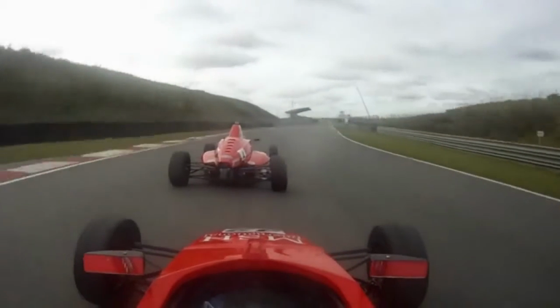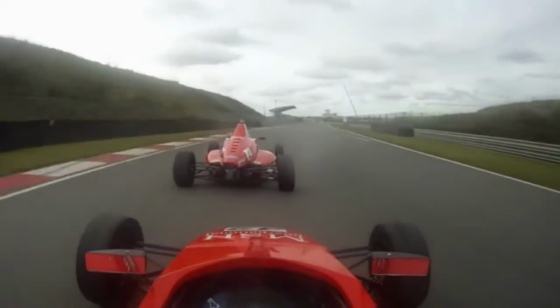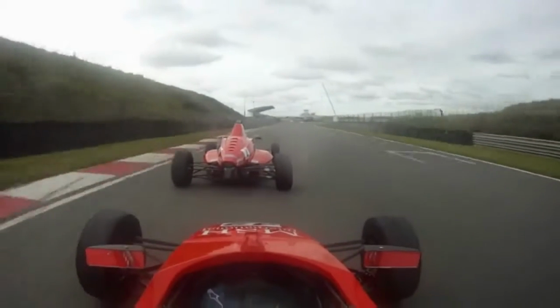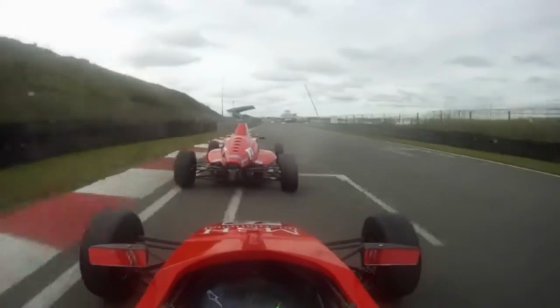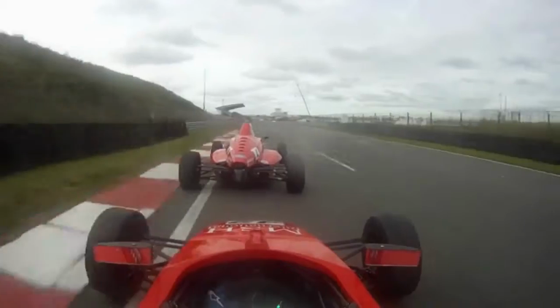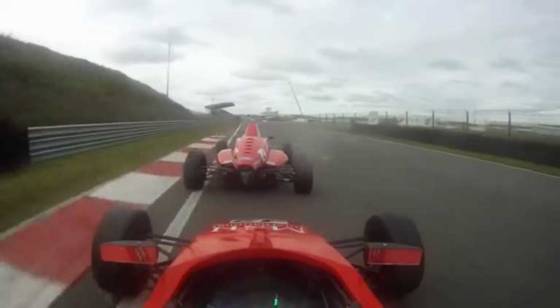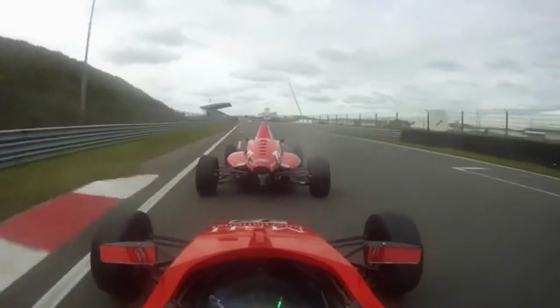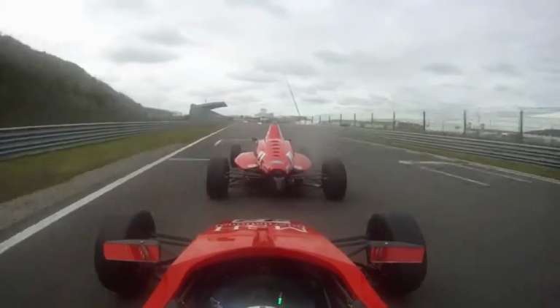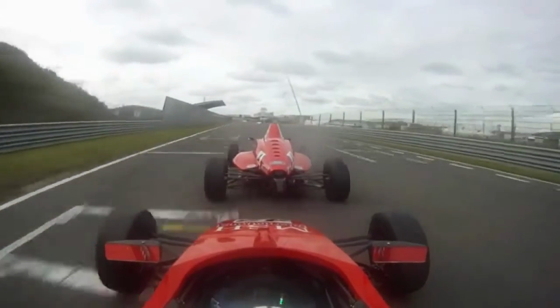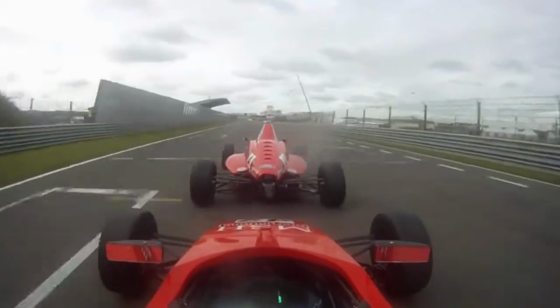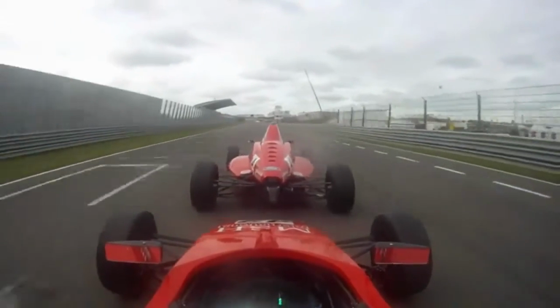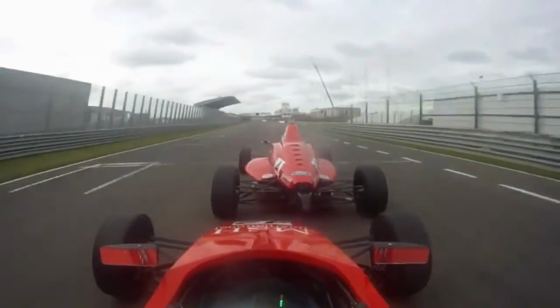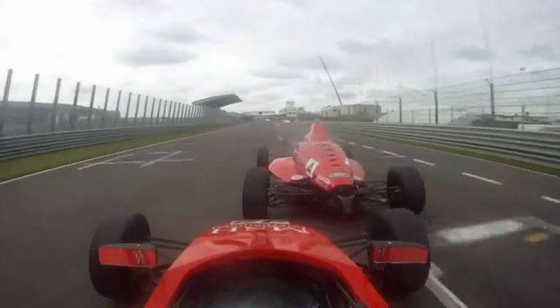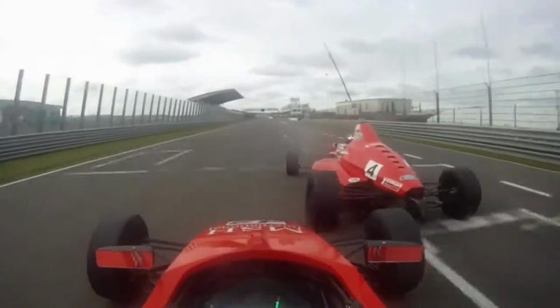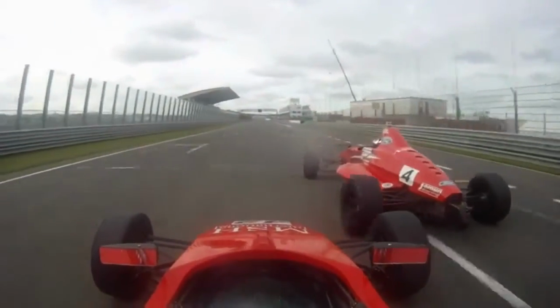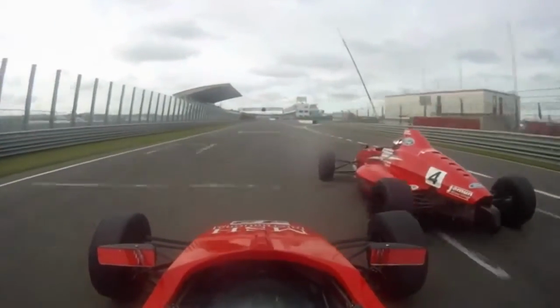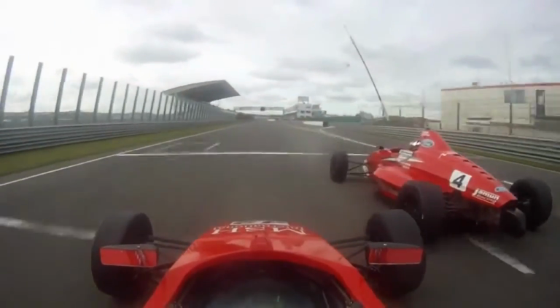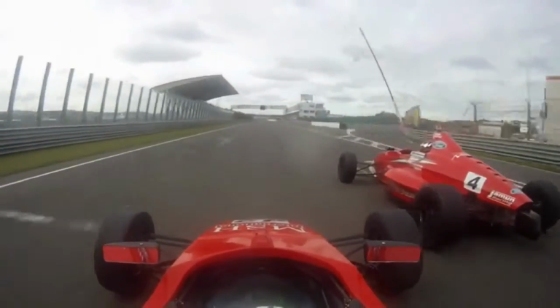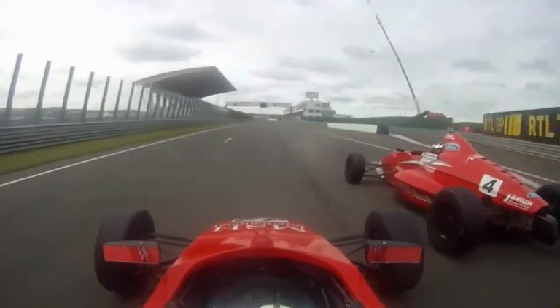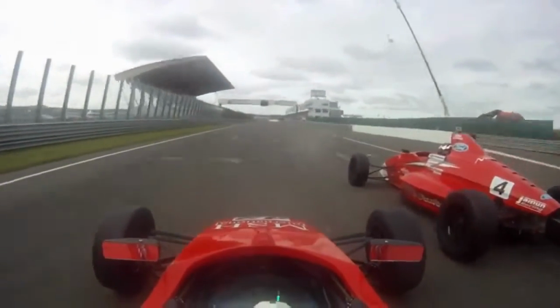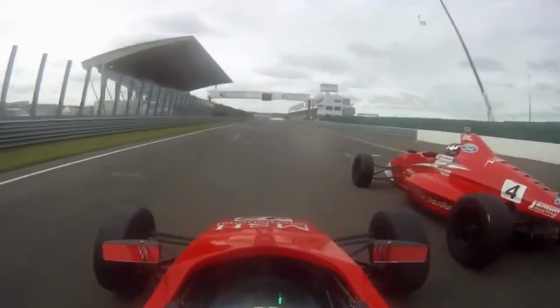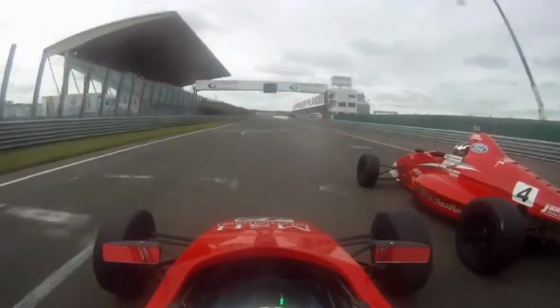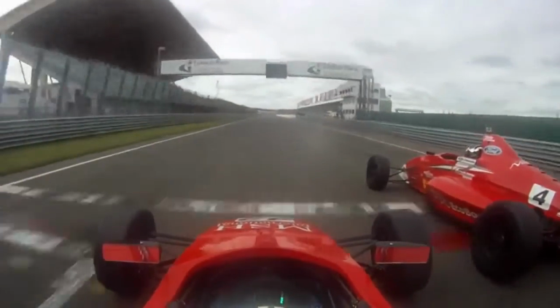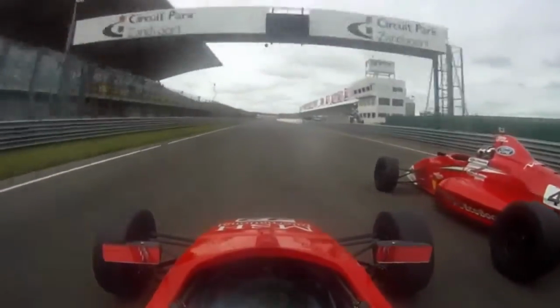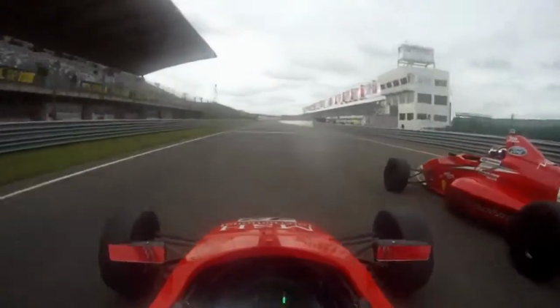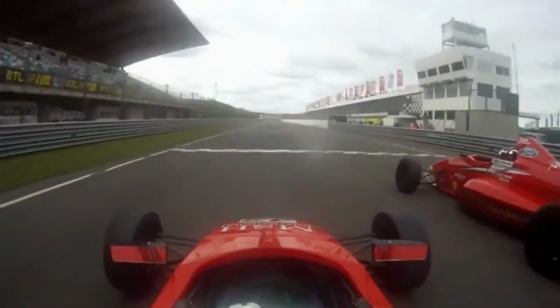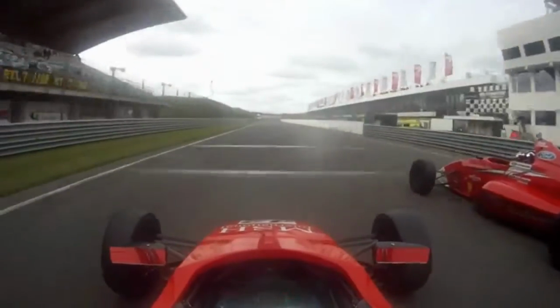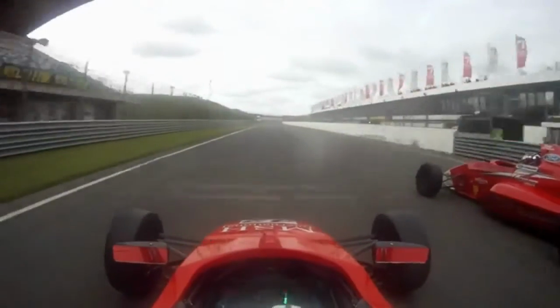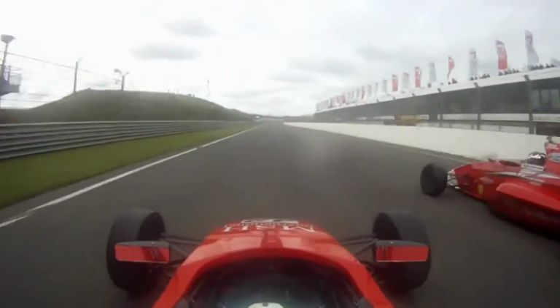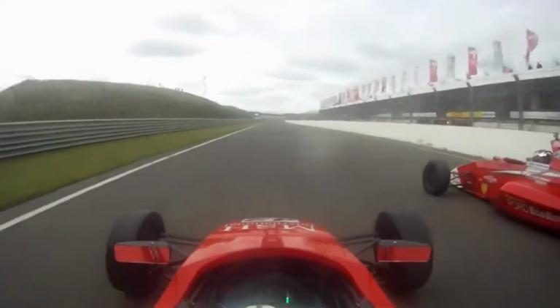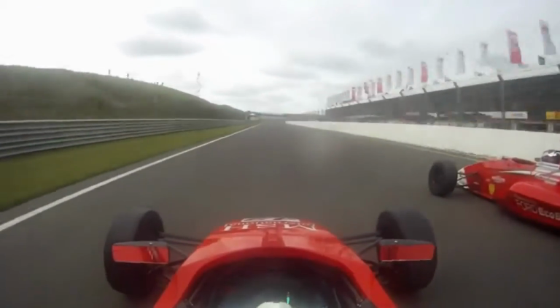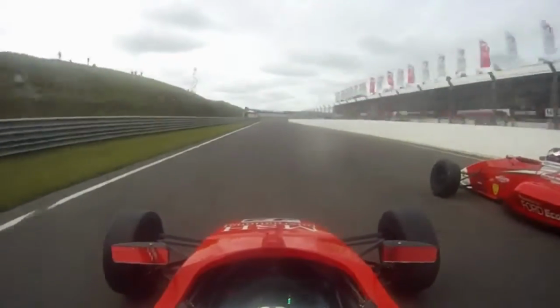Coming round the last corner, starting a lap of Zandvoort in the Euro Cup round. Coming onto the long straight here, it's important to get a good run off here, especially in qualifying if you're starting a lap.